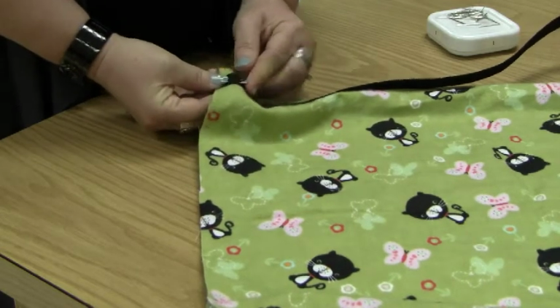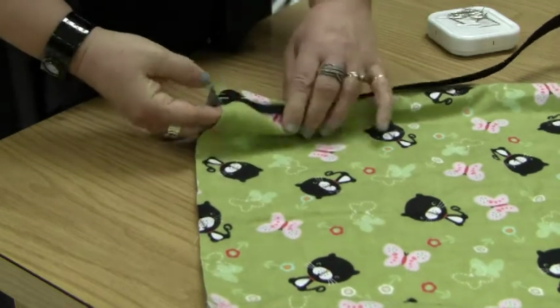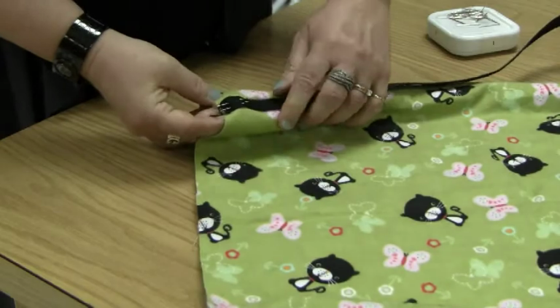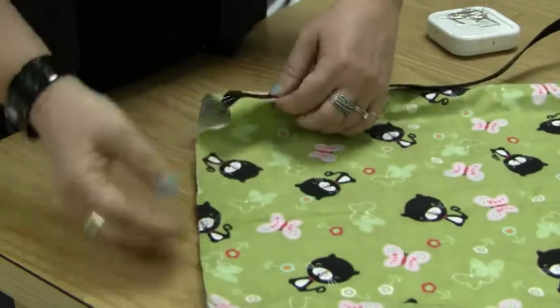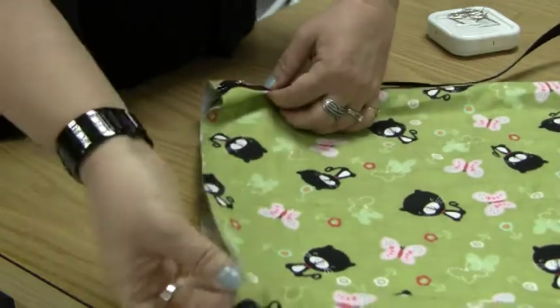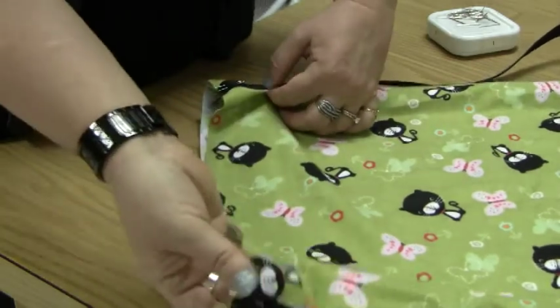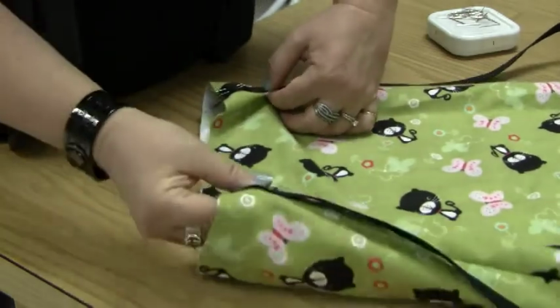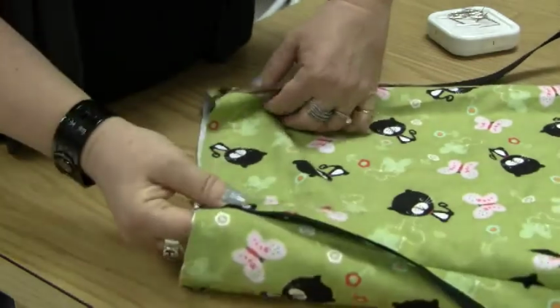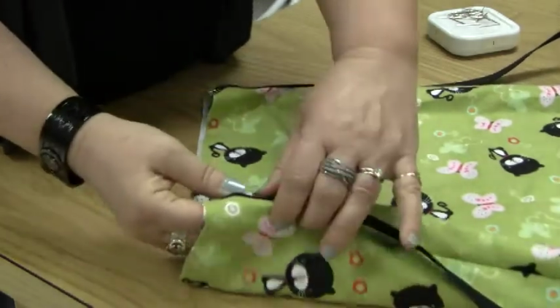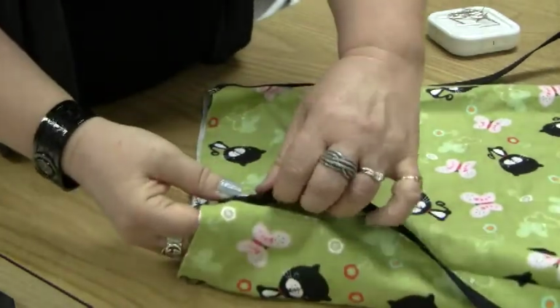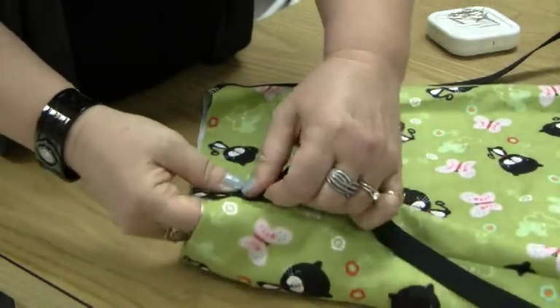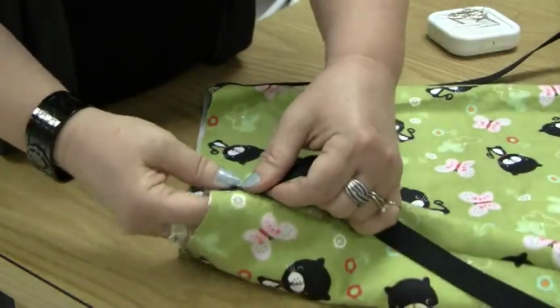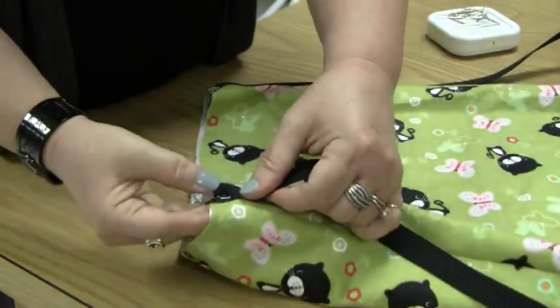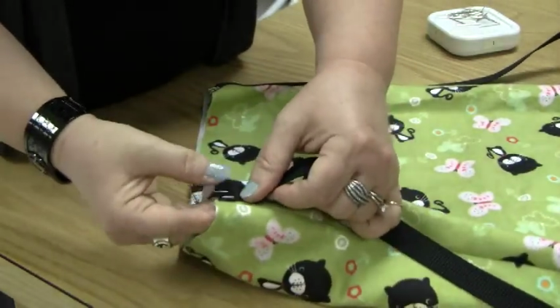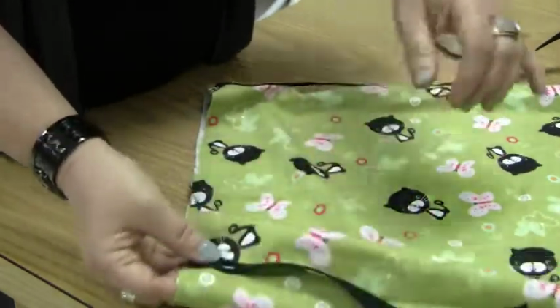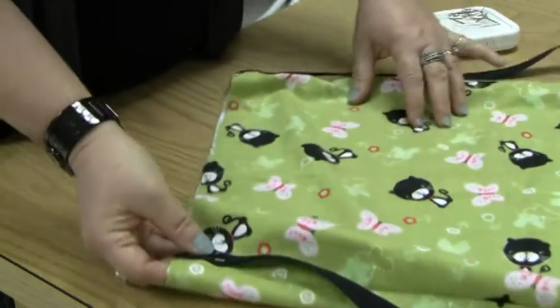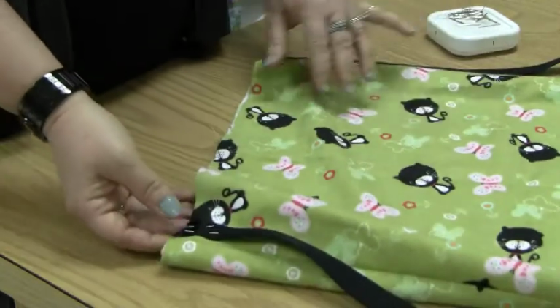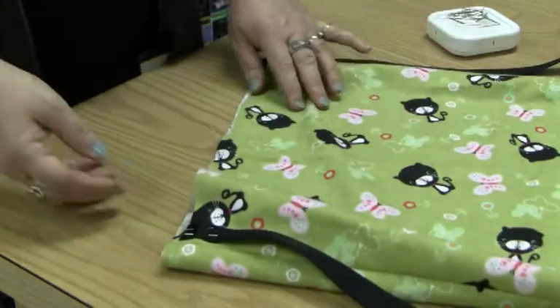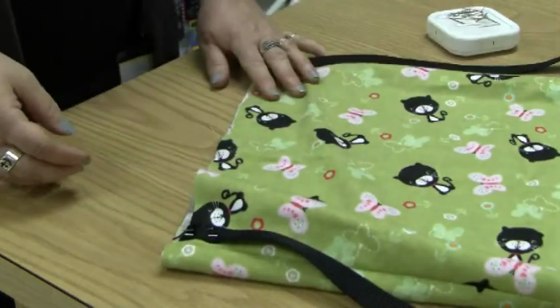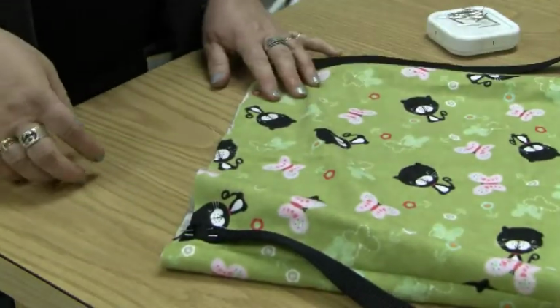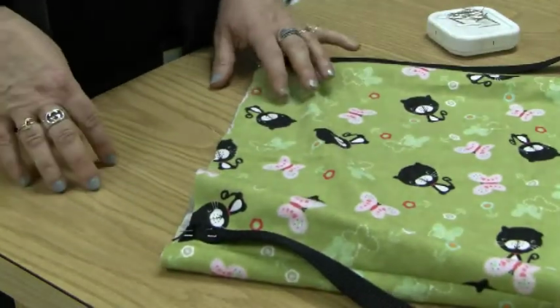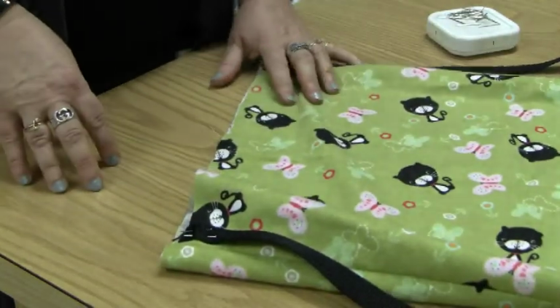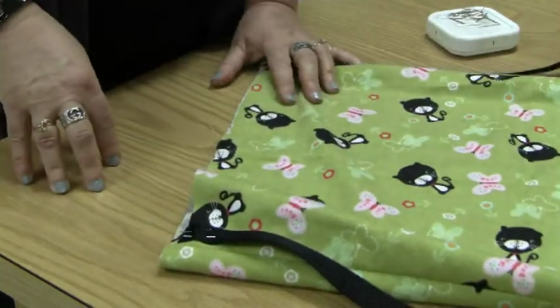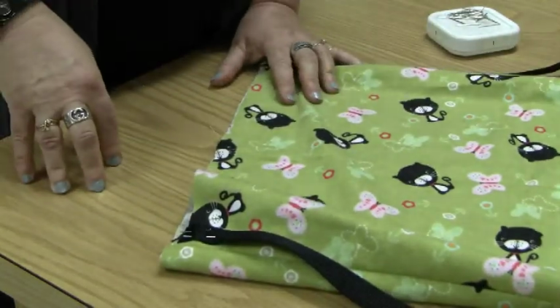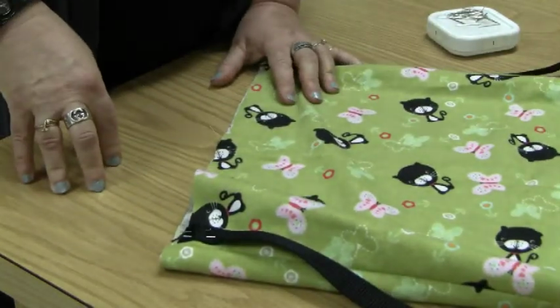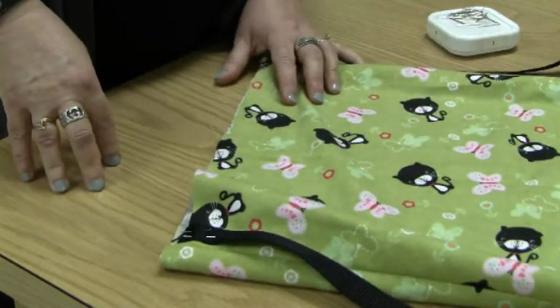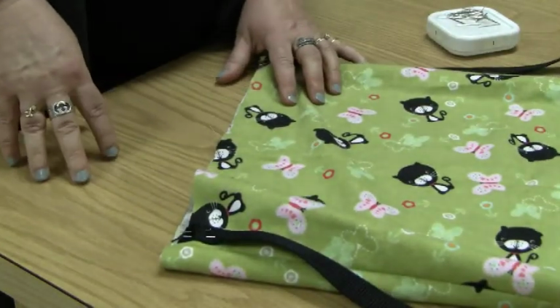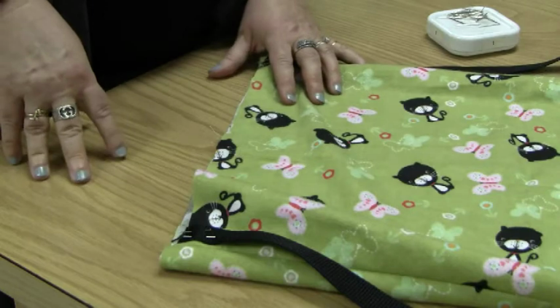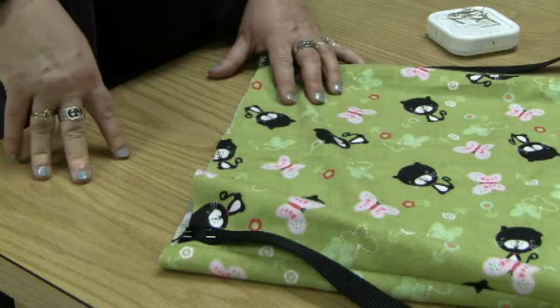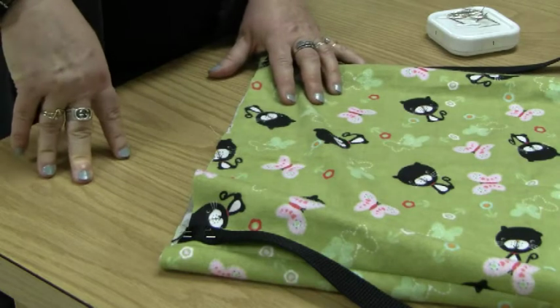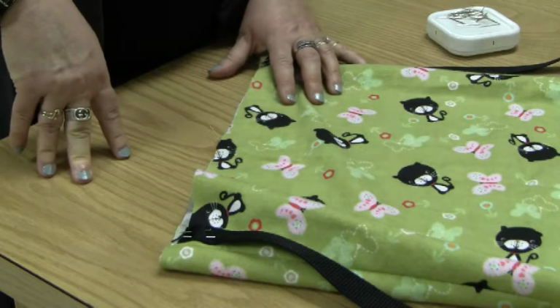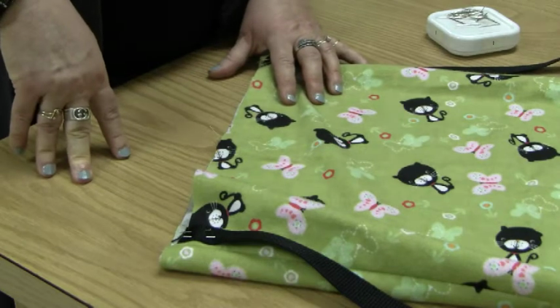Make sure they look even. And that is step 18. Now you can go ahead and thread your machine.